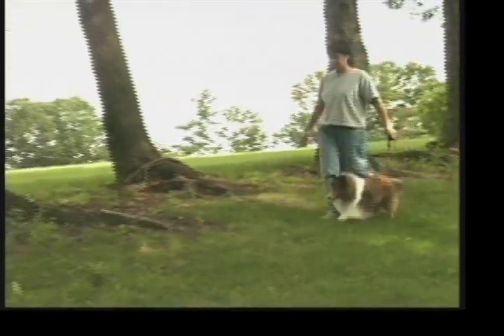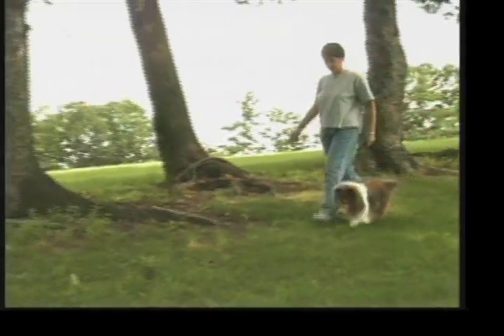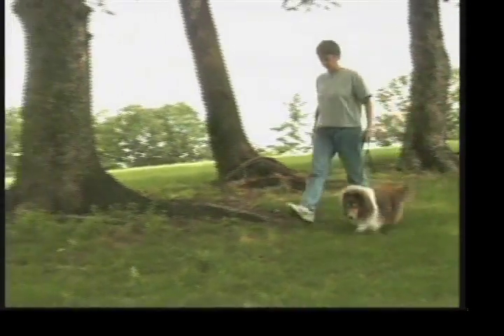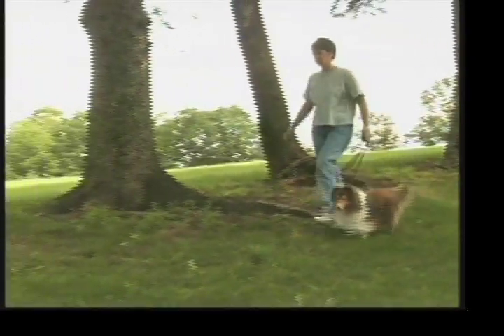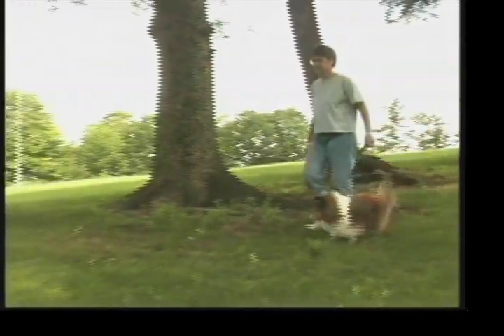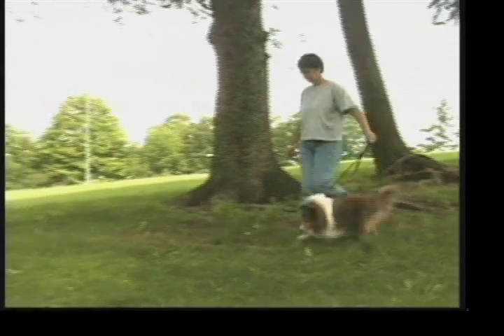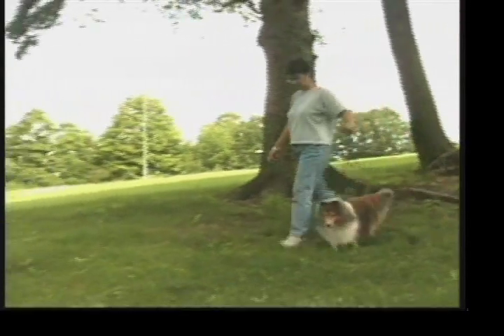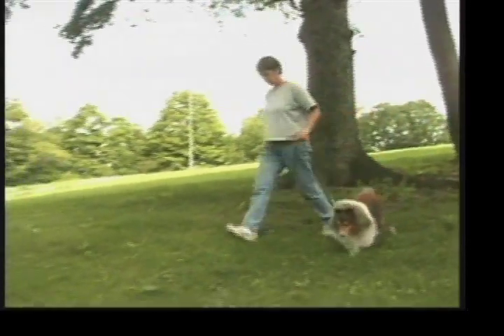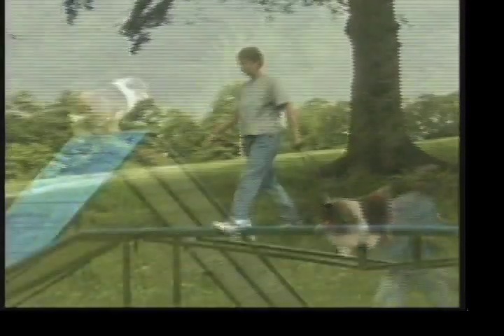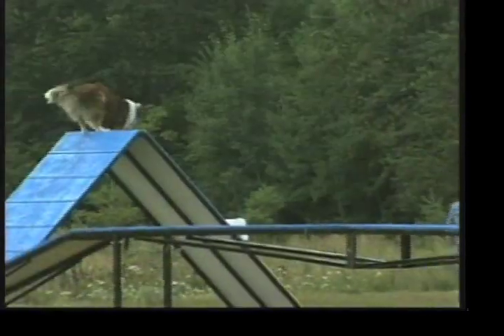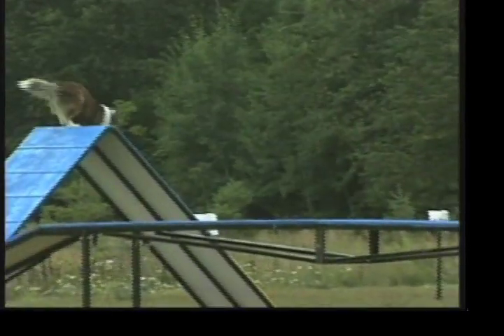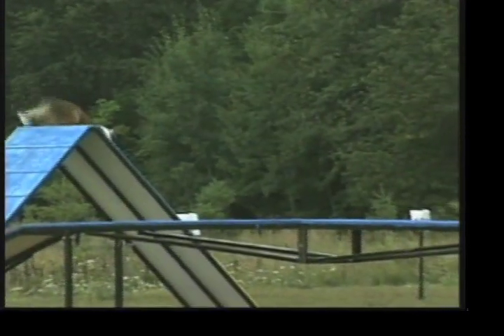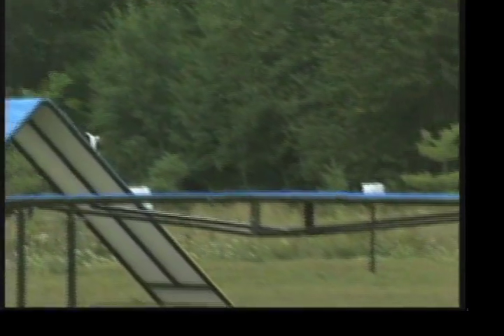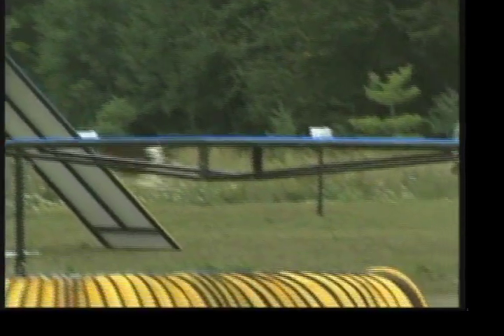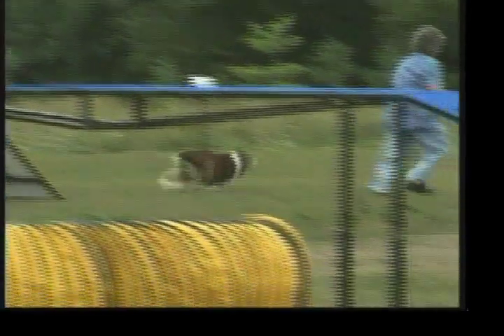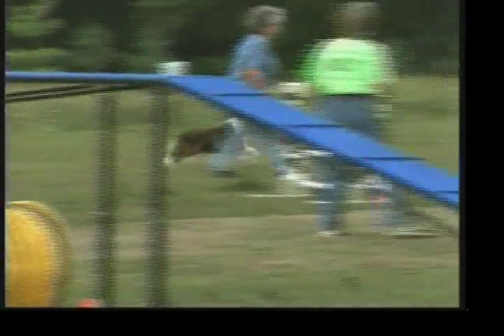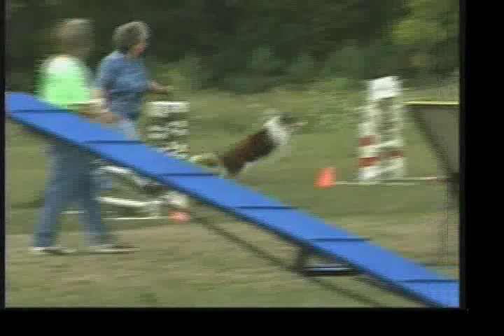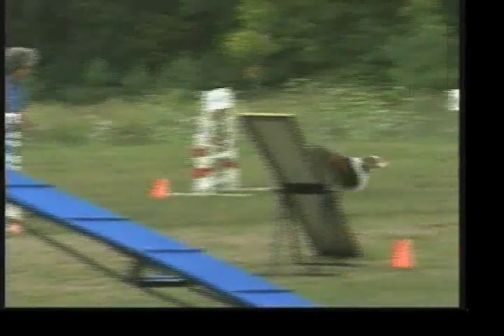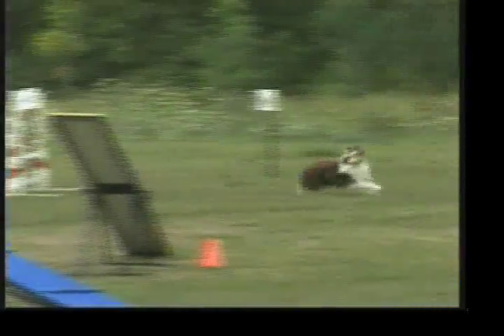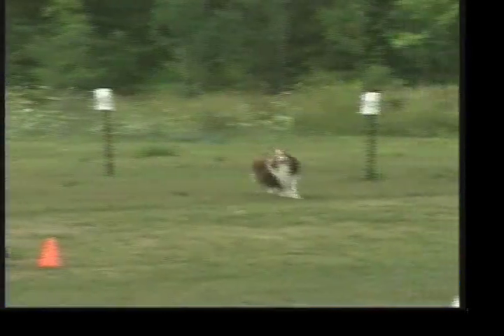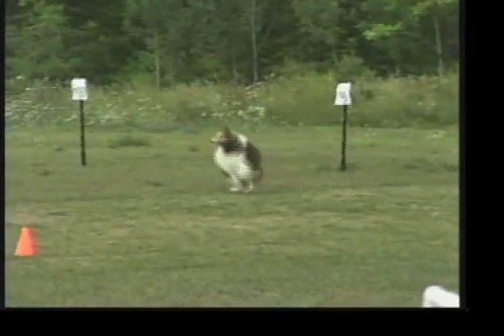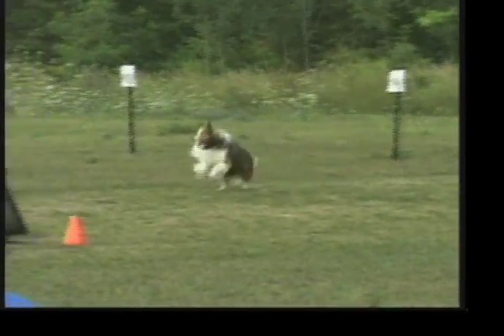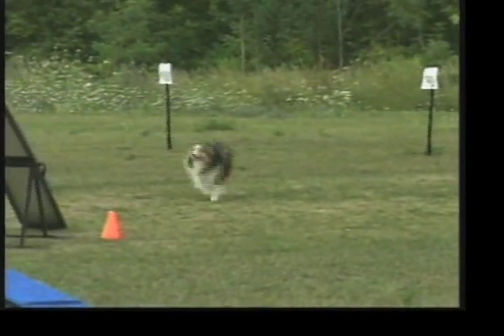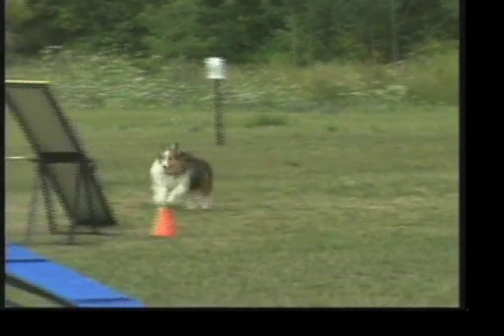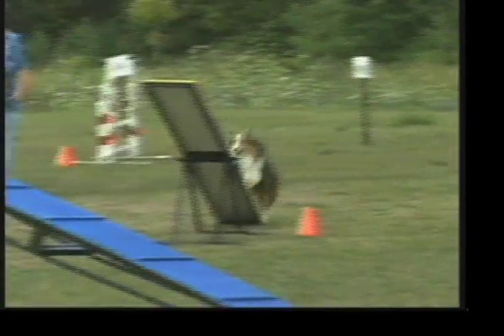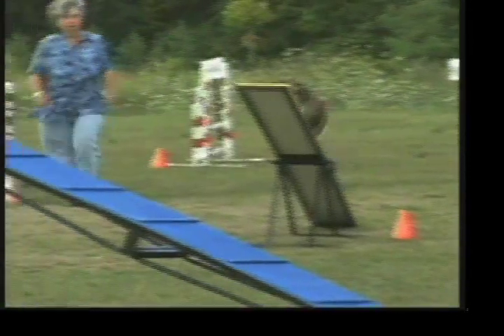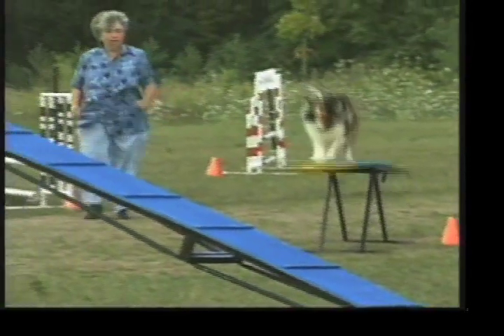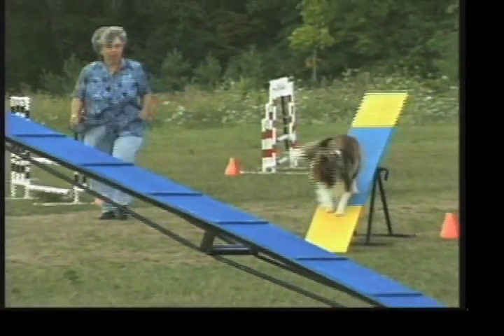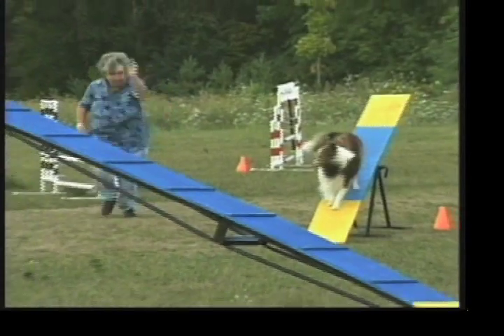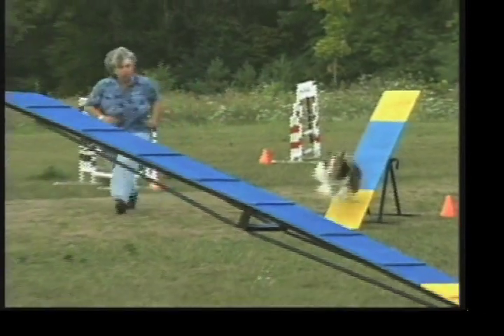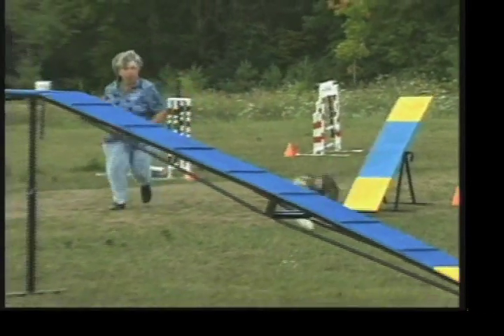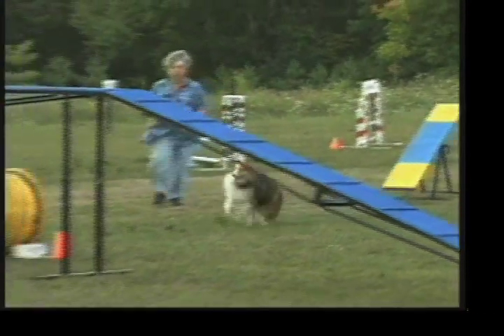In terms of exercise, the Sheltie does have high expectations. They take well to dog sports such as agility, fly ball, frisbee, obedience and of course herding. But if there's no time for regular sports, a daily long walk will likely make your Sheltie very happy.